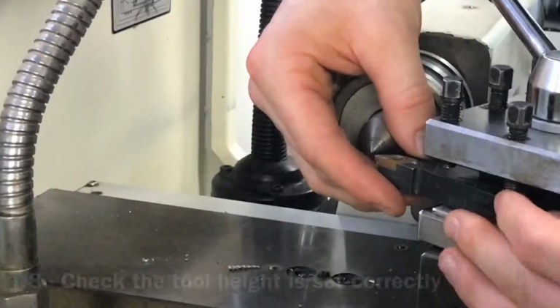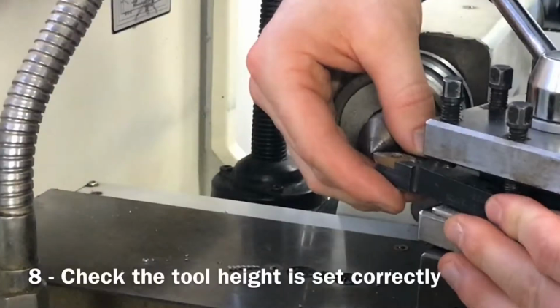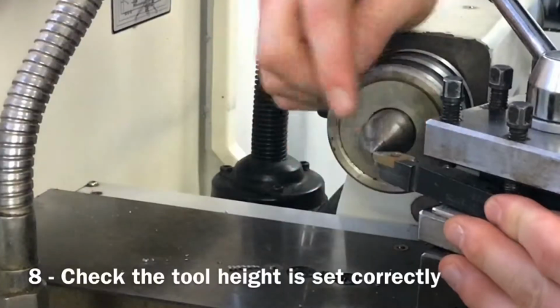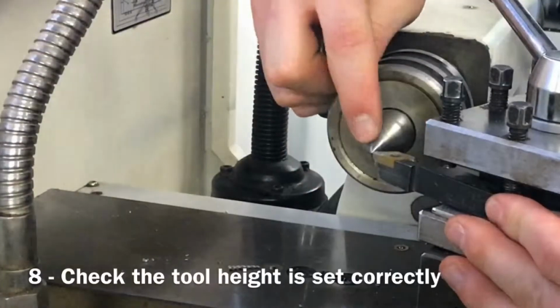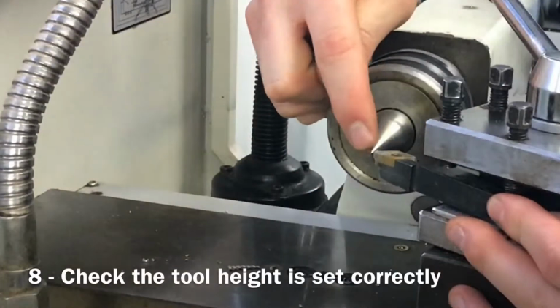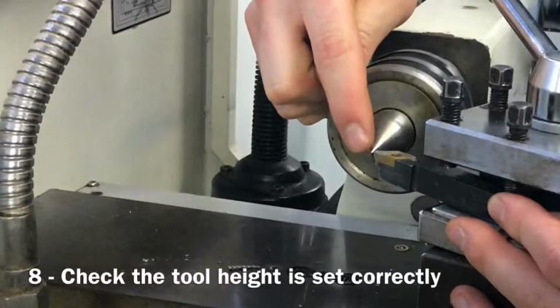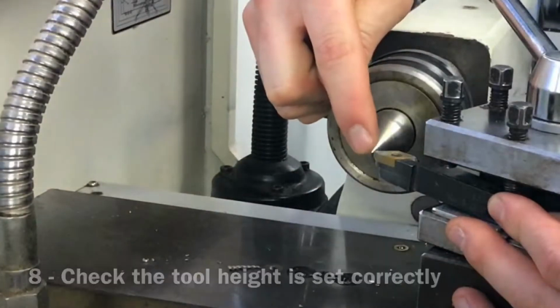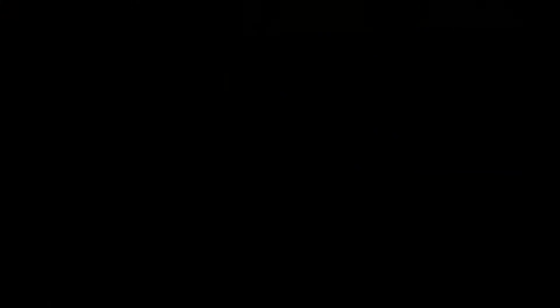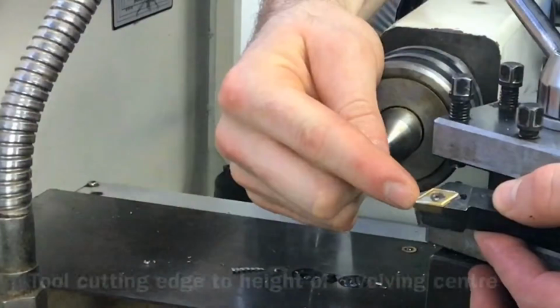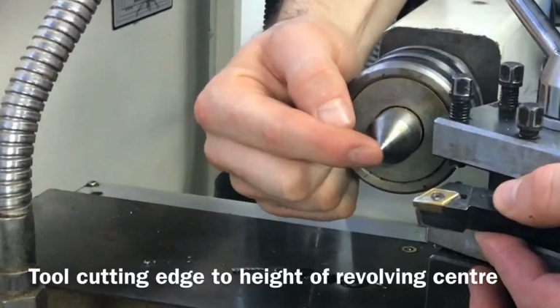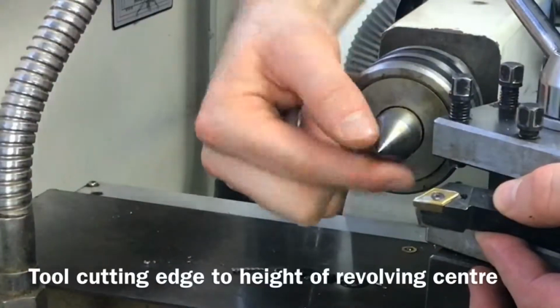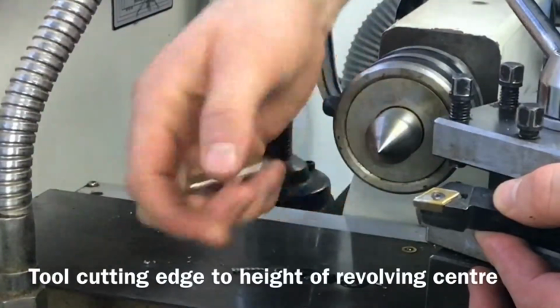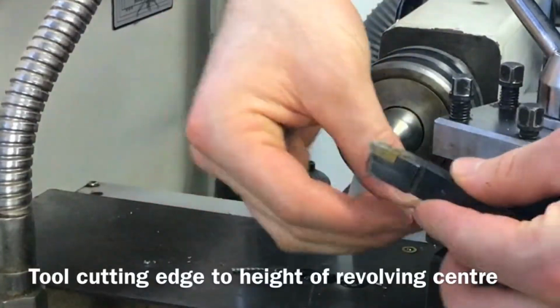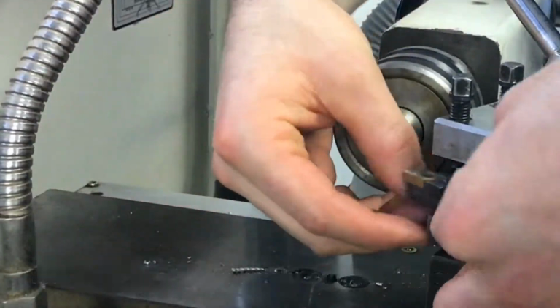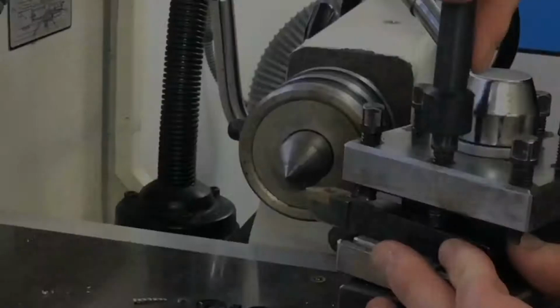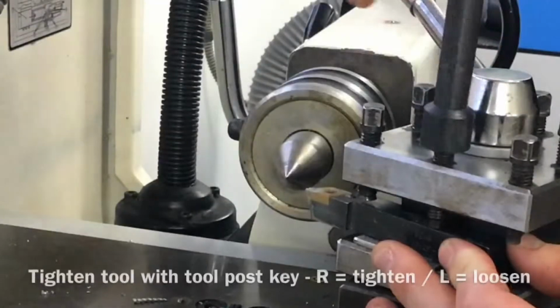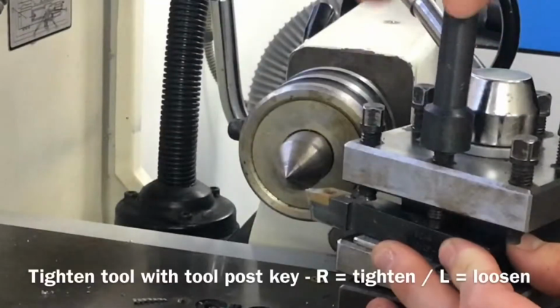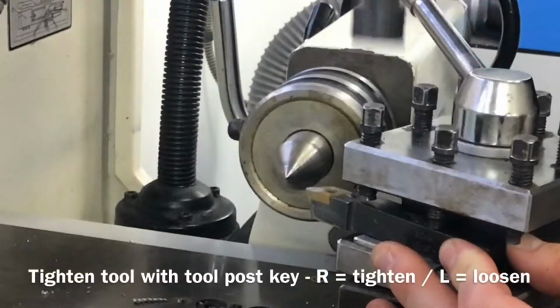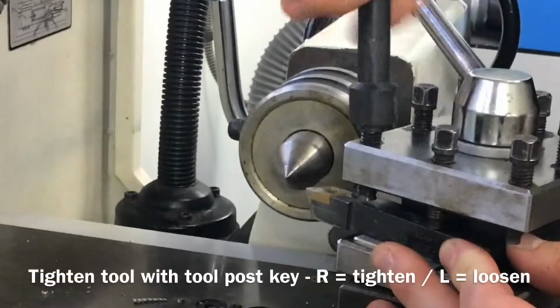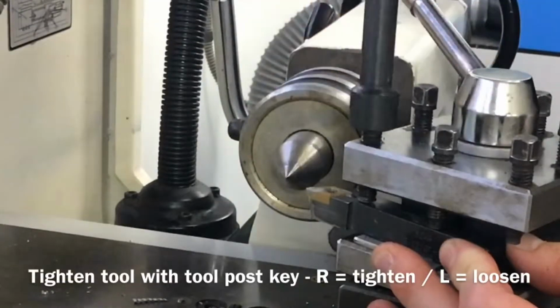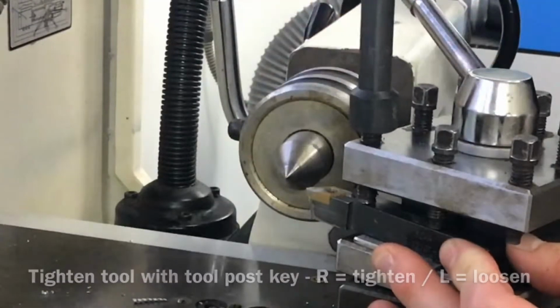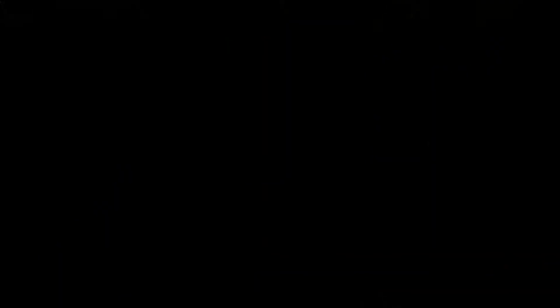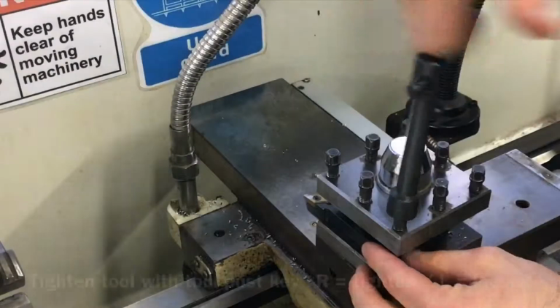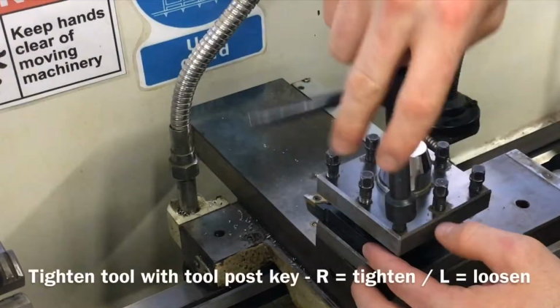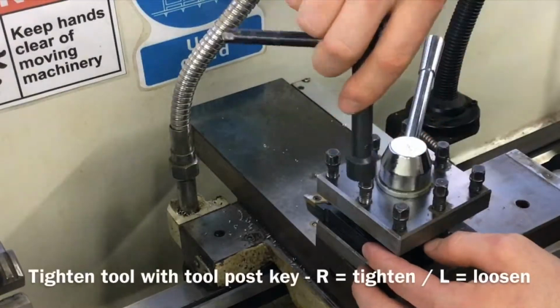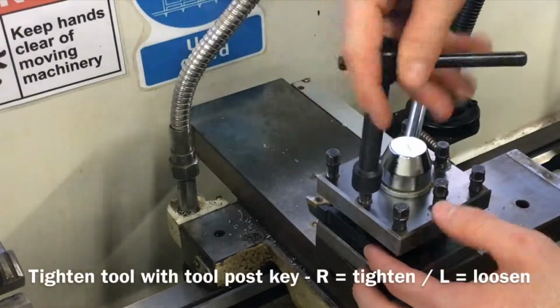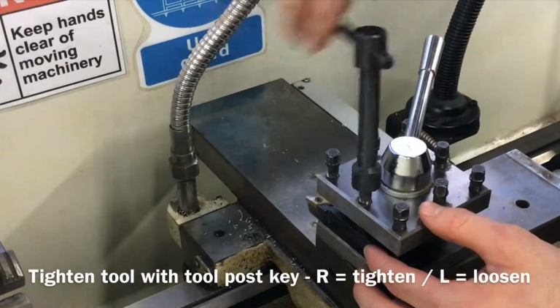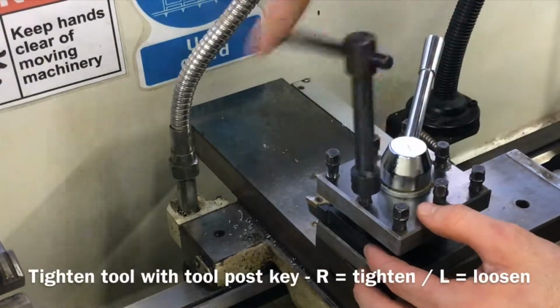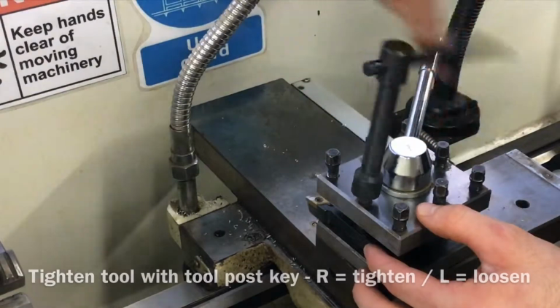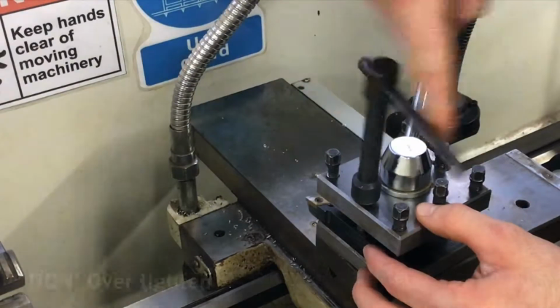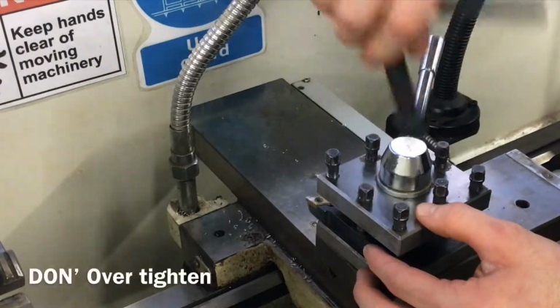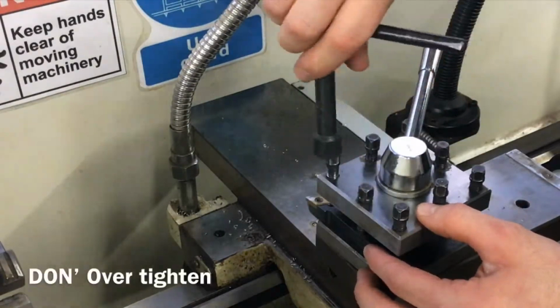Eighth, check any cutting or shaping tool being used has been set to the correct height and has been secured in the tool post. Don't over tighten any of the bolts holding the tool in place as this could break them.